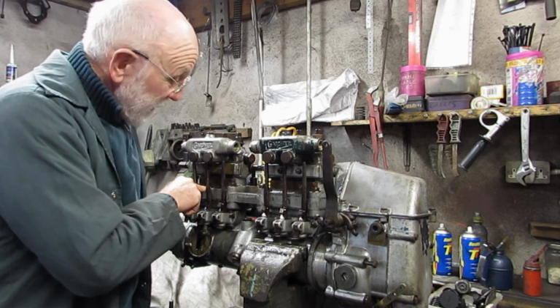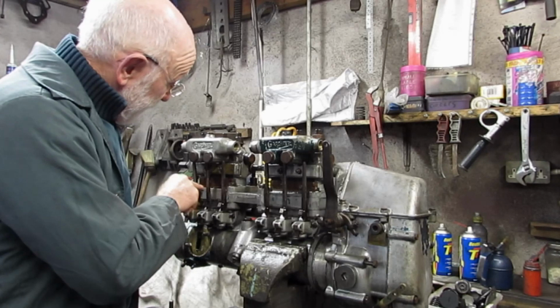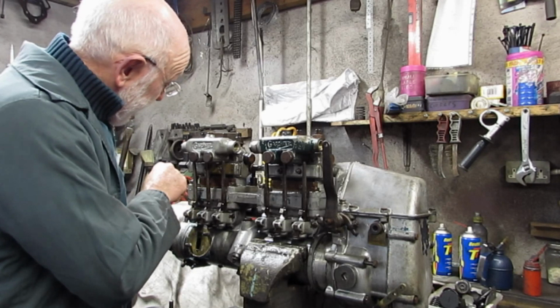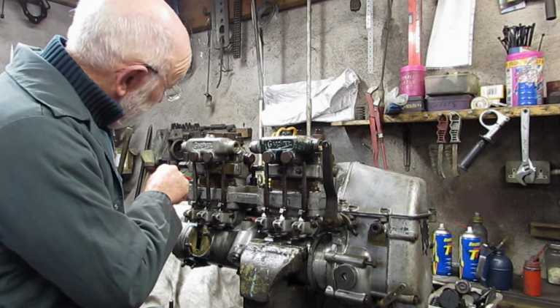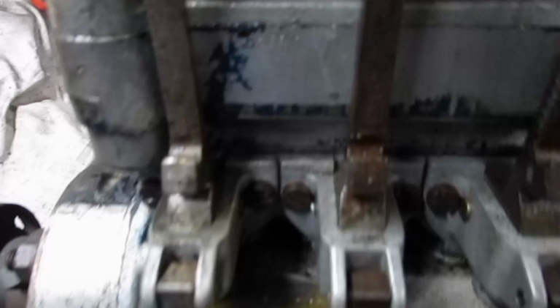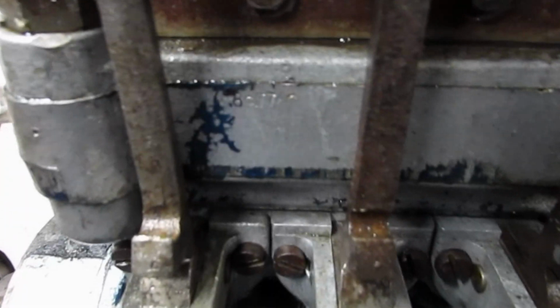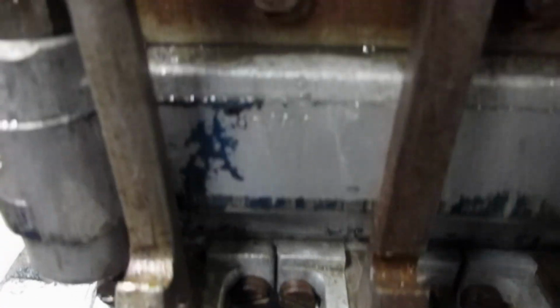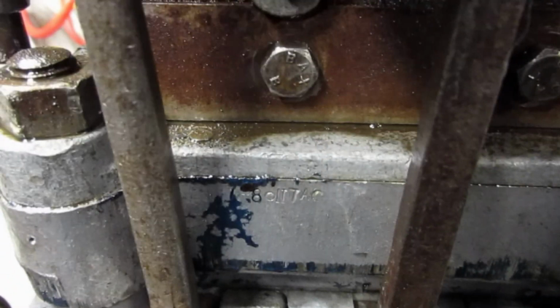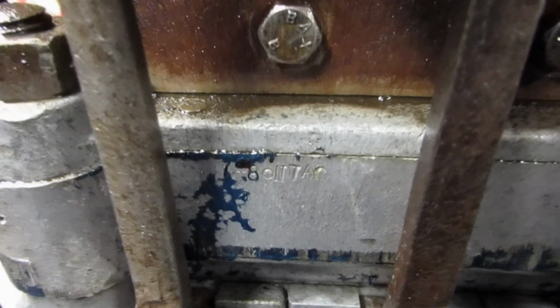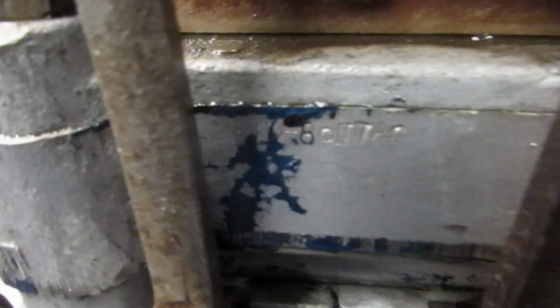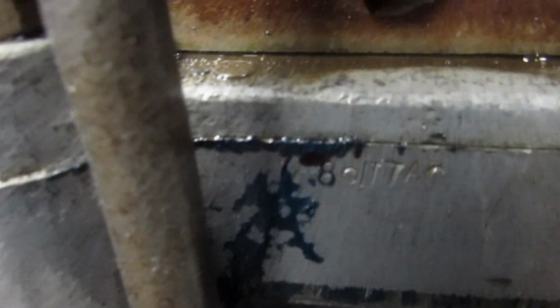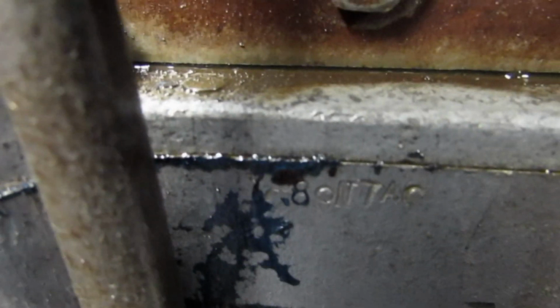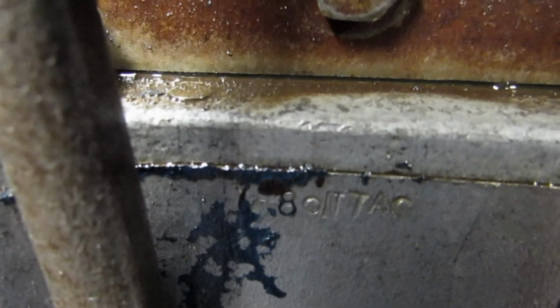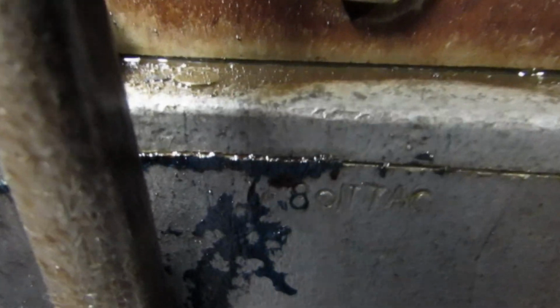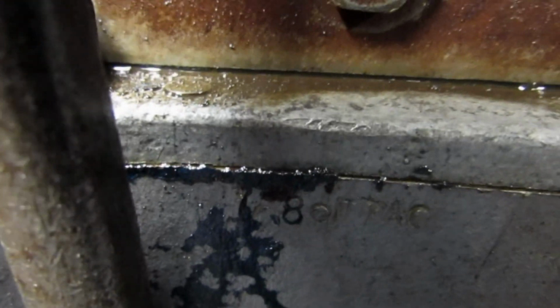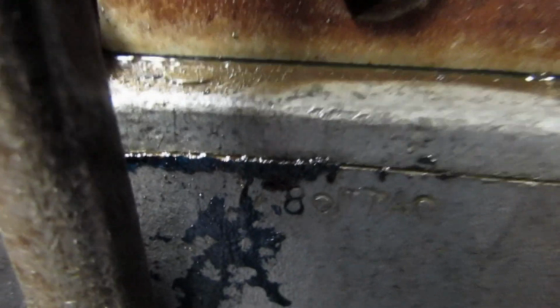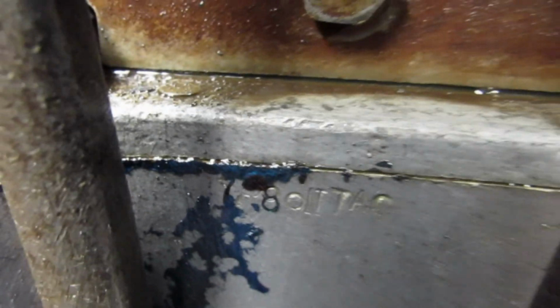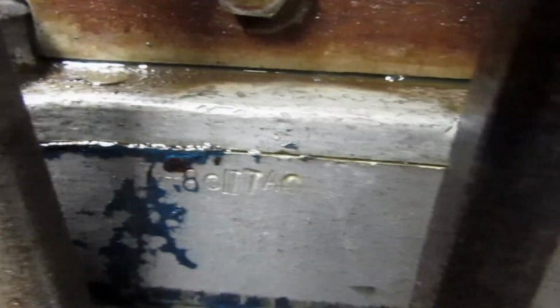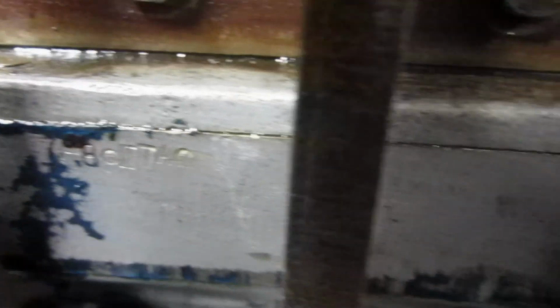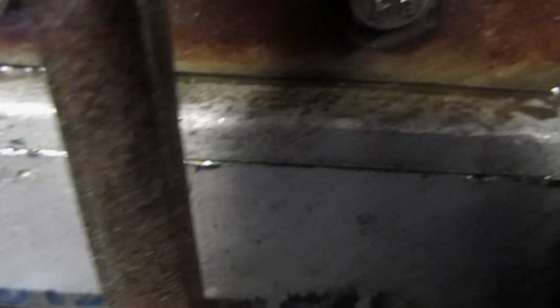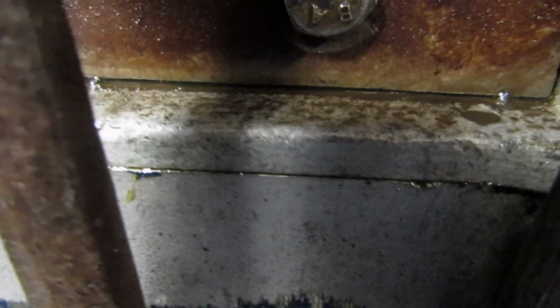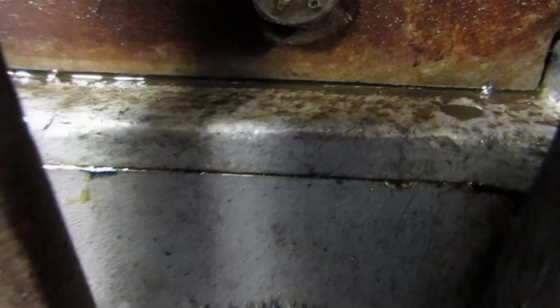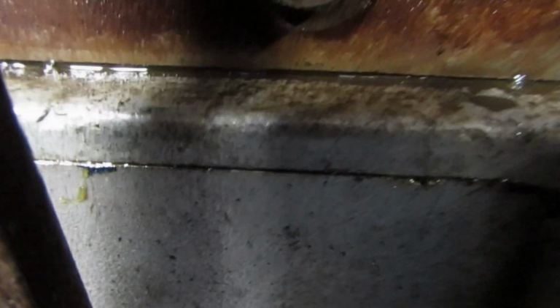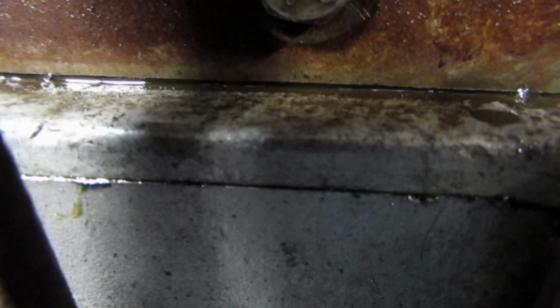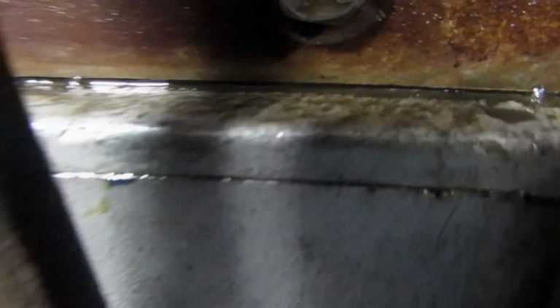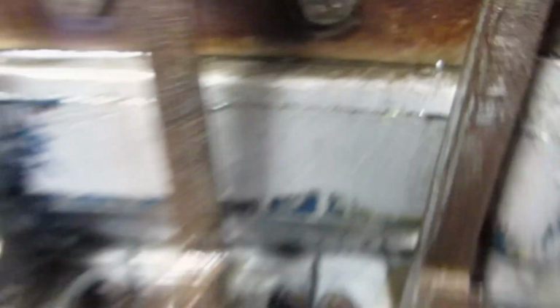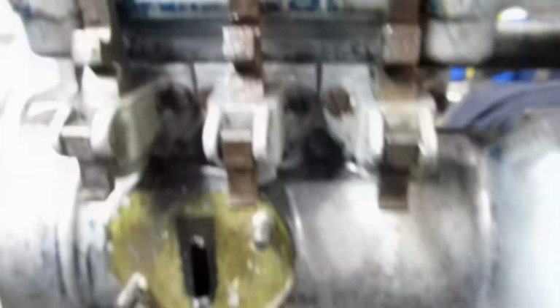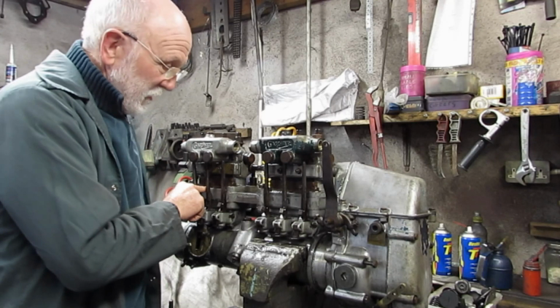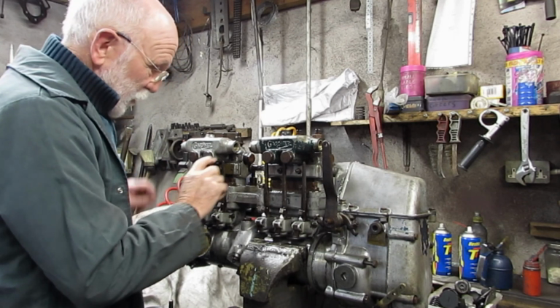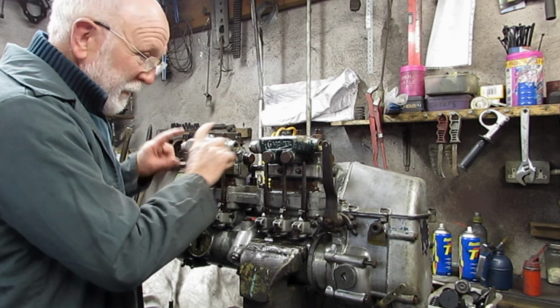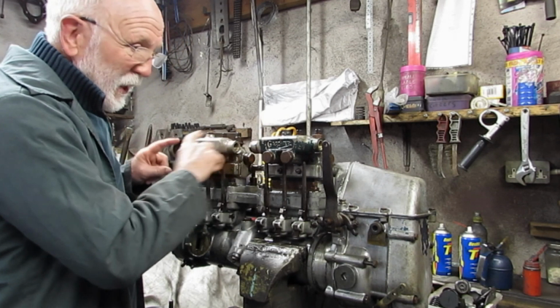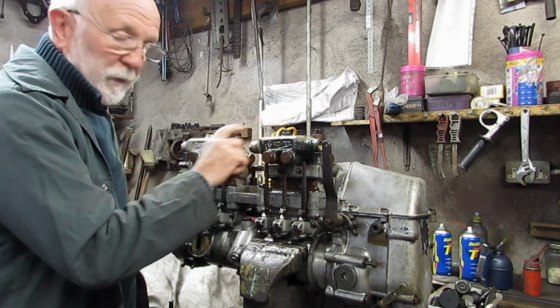If you look very carefully you'll still see some traces of the oil there — it was a kind of brown color. Very puzzling. How could this happen? There shouldn't be any oil up here.